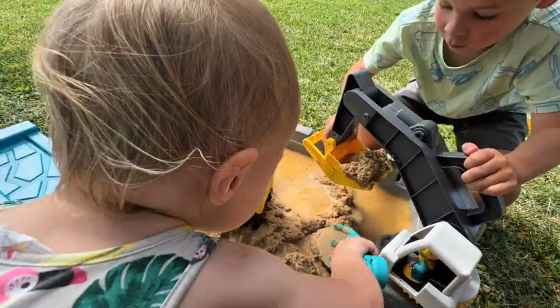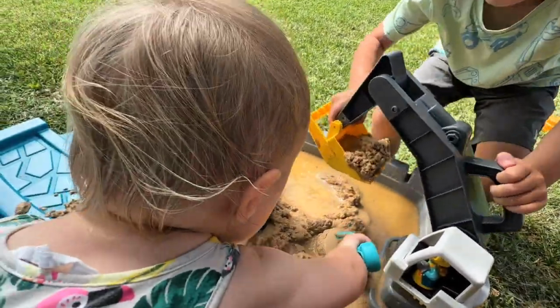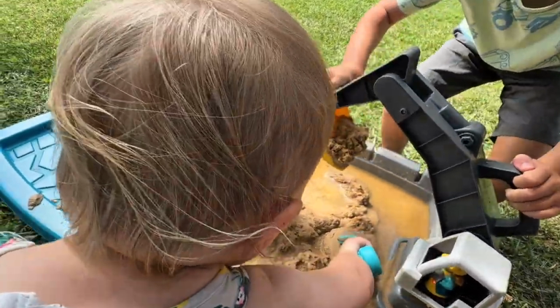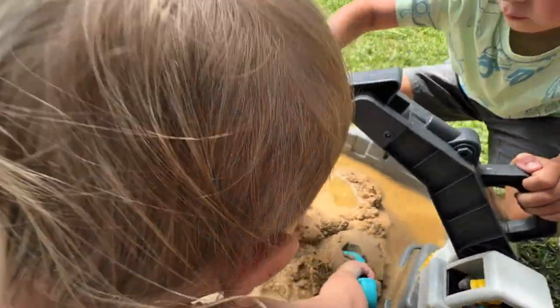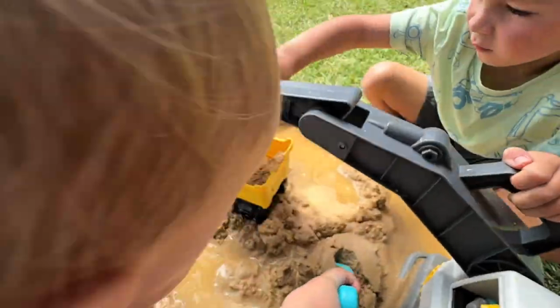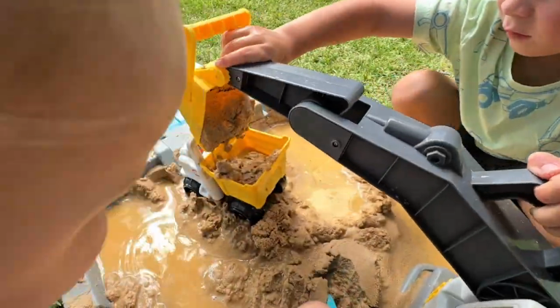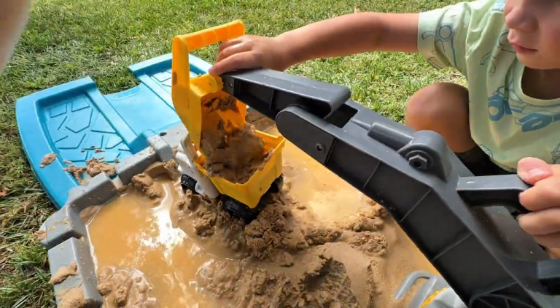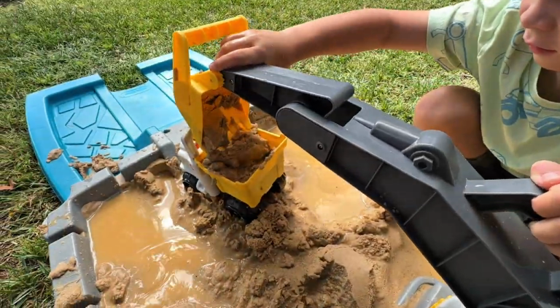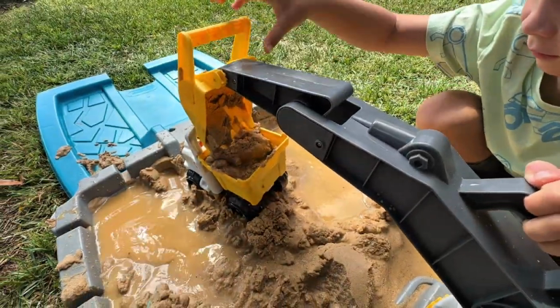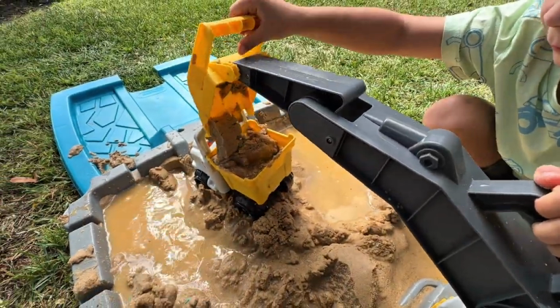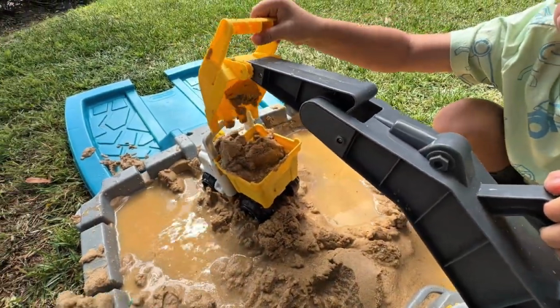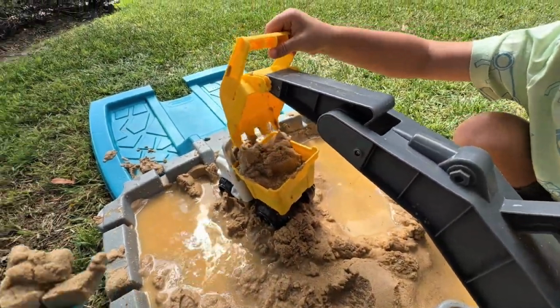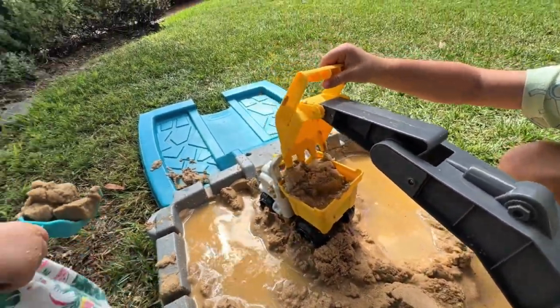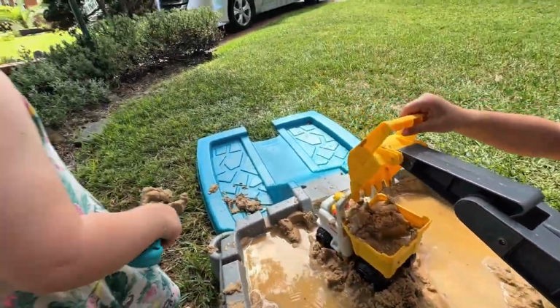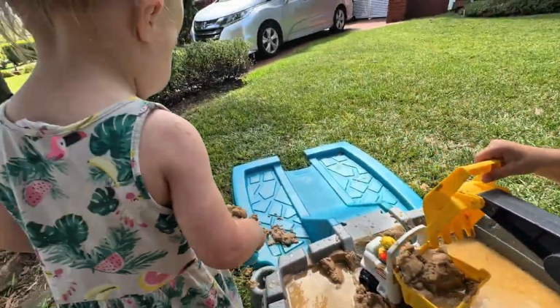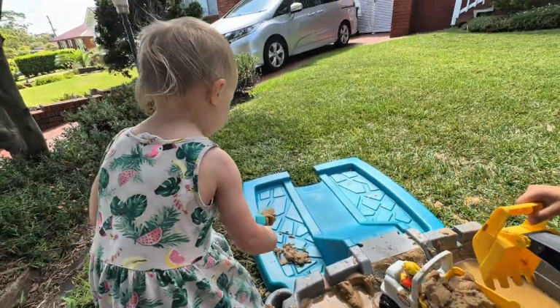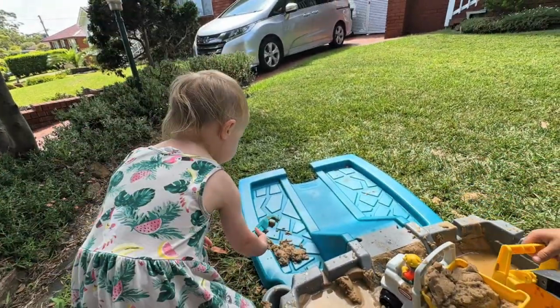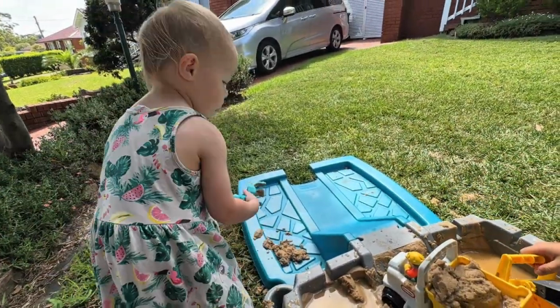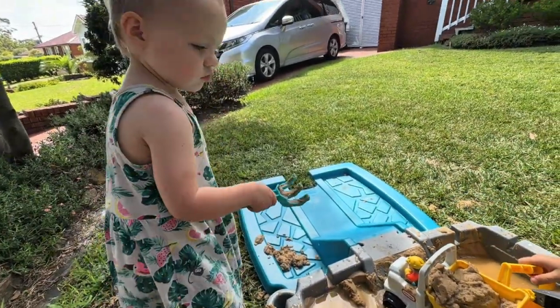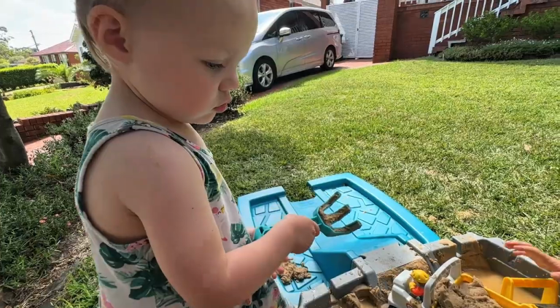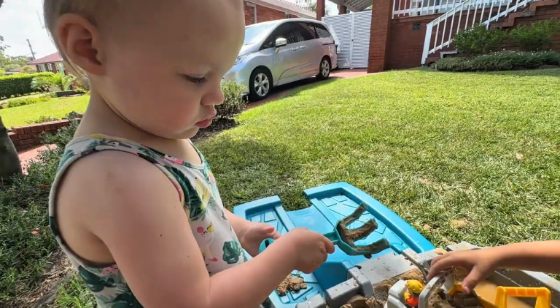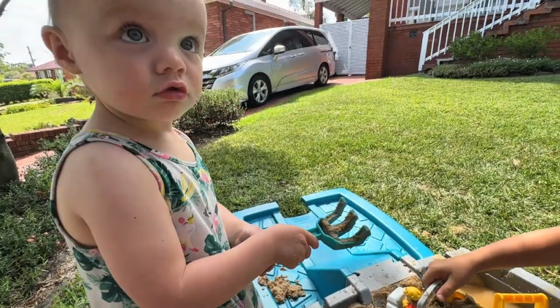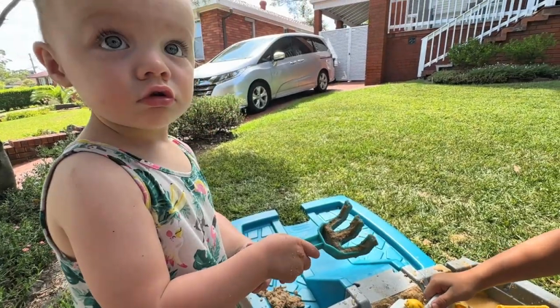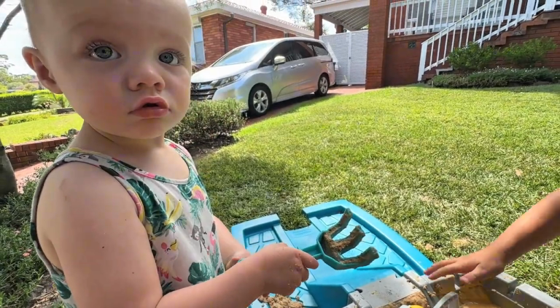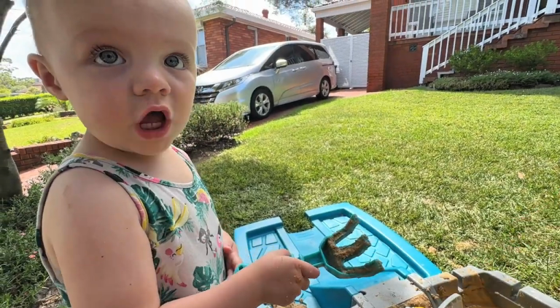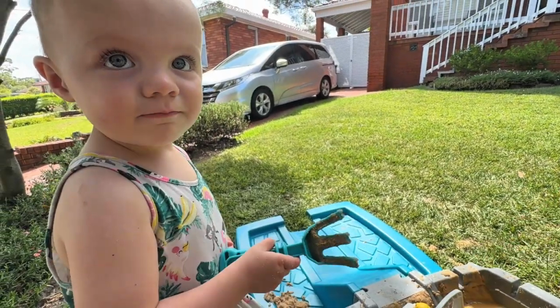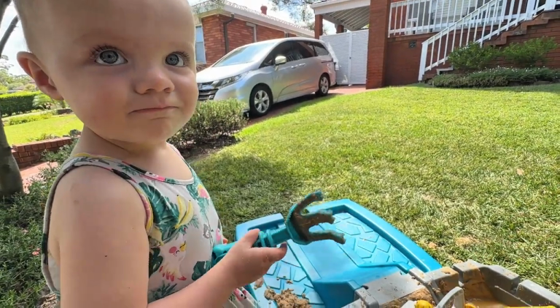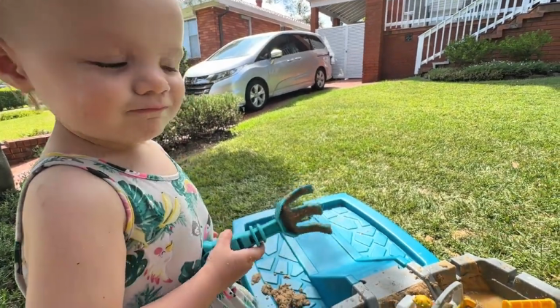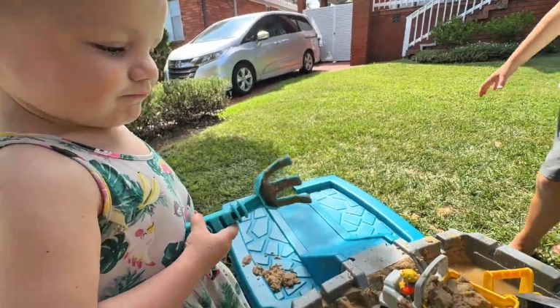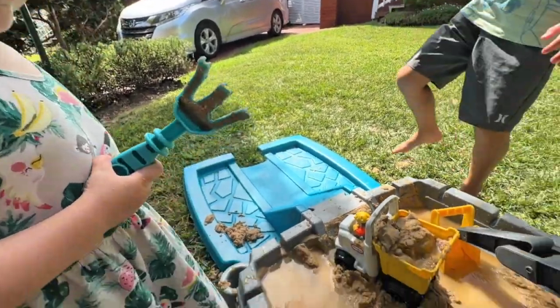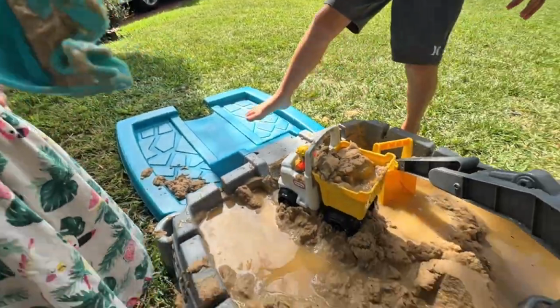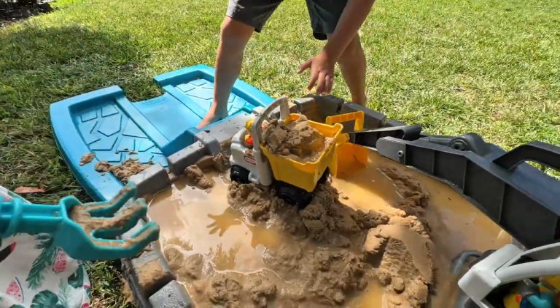Think your rock truck can handle that load? Libby, what are you building over there — are you paving? We'll be right back.